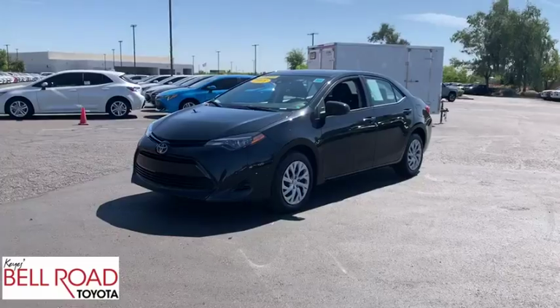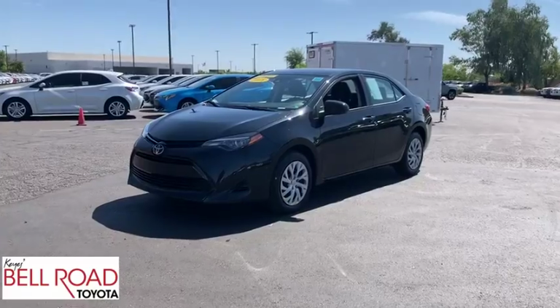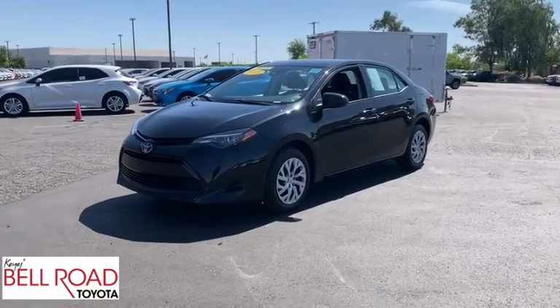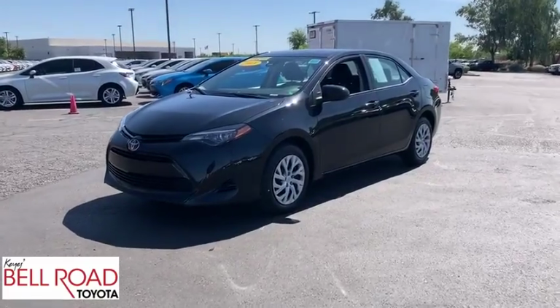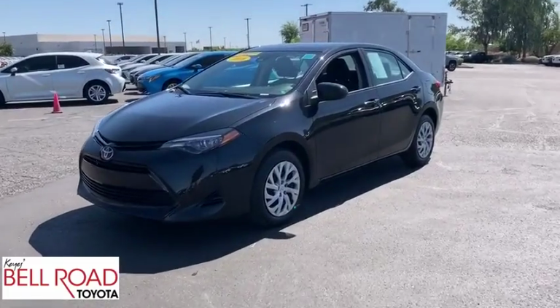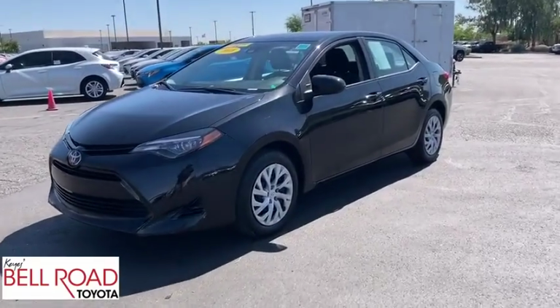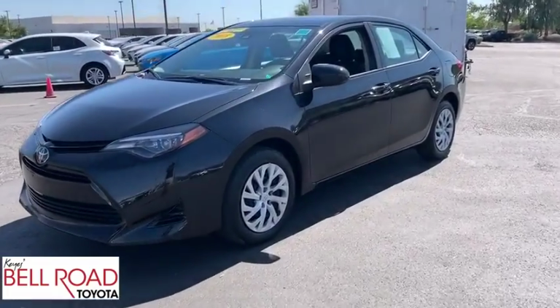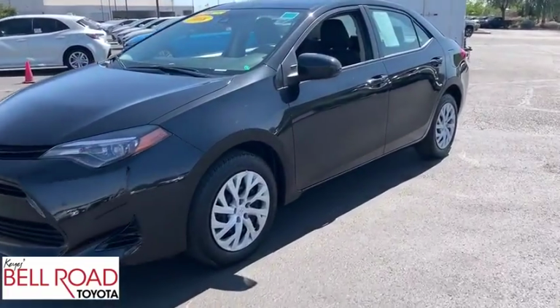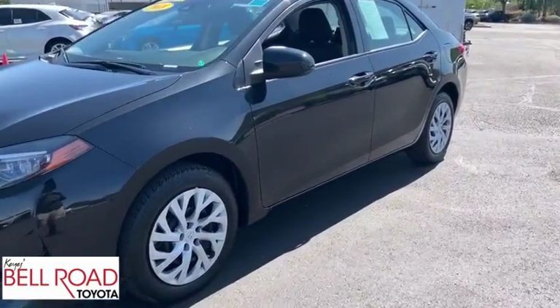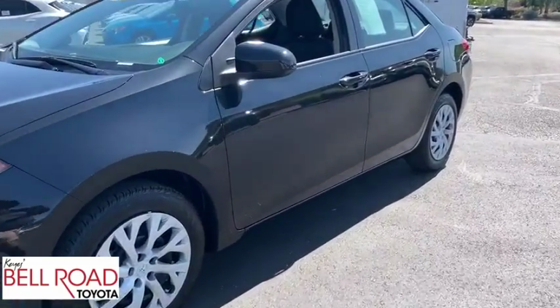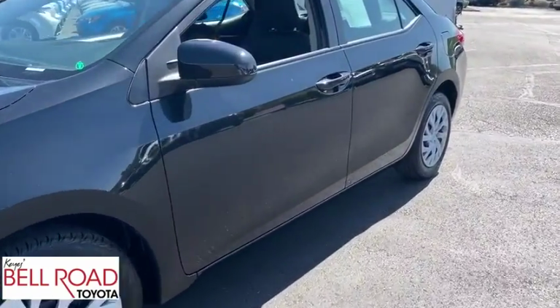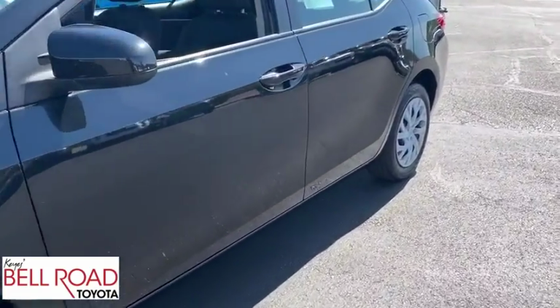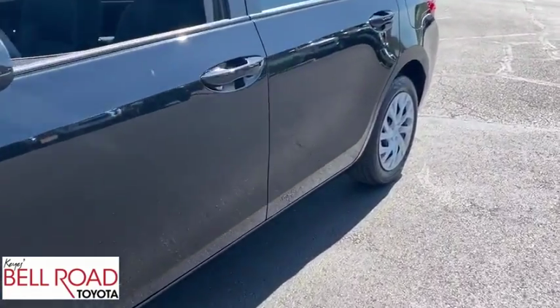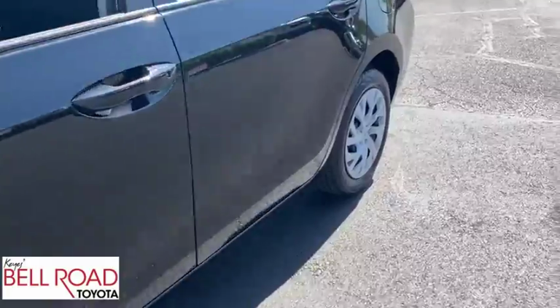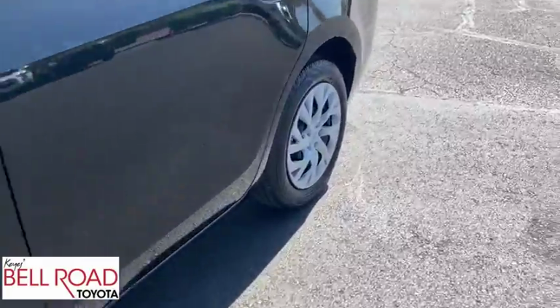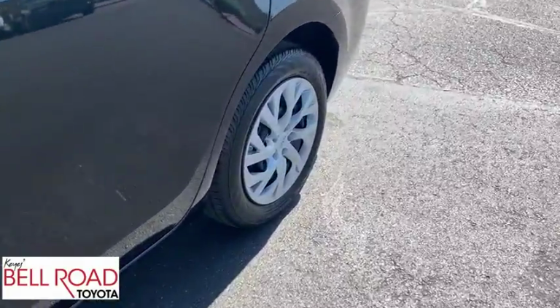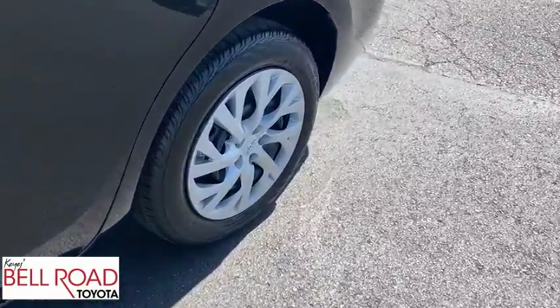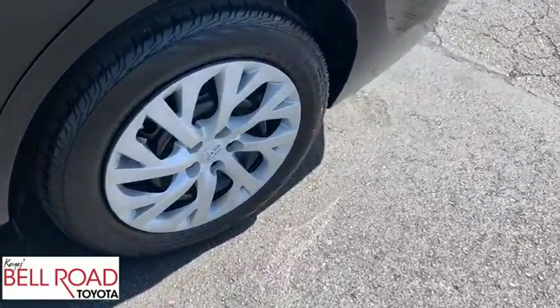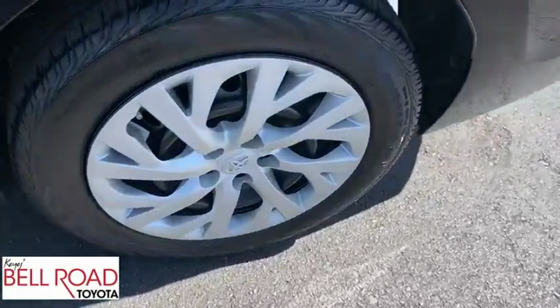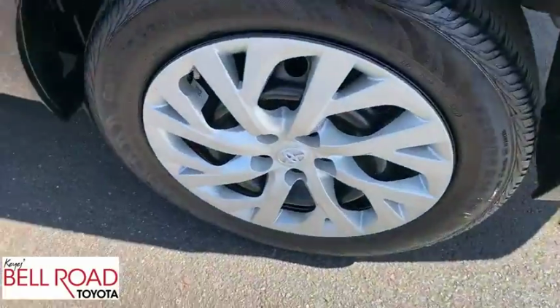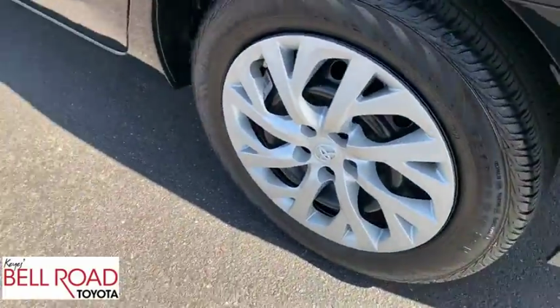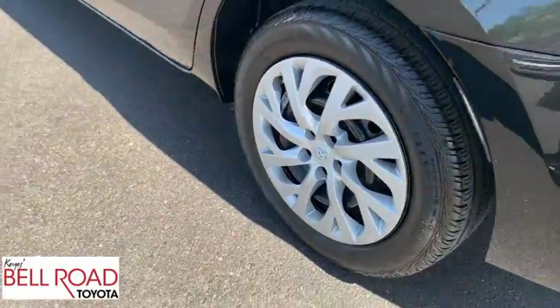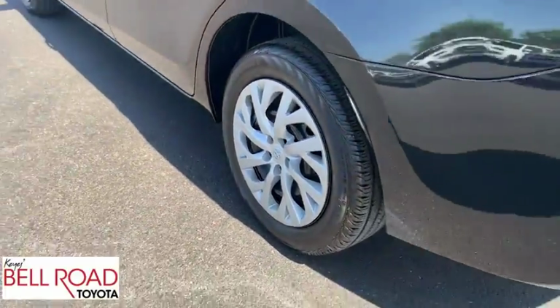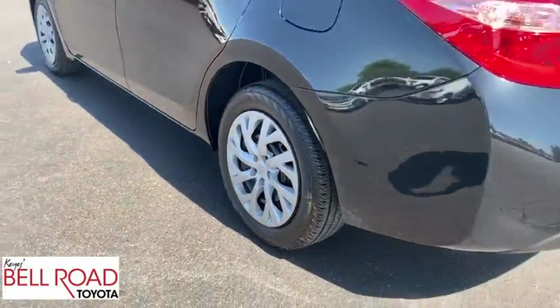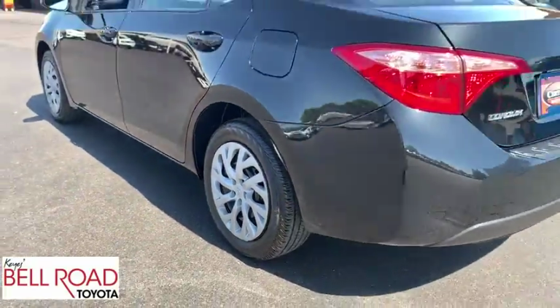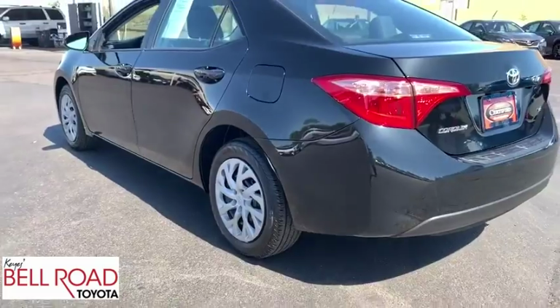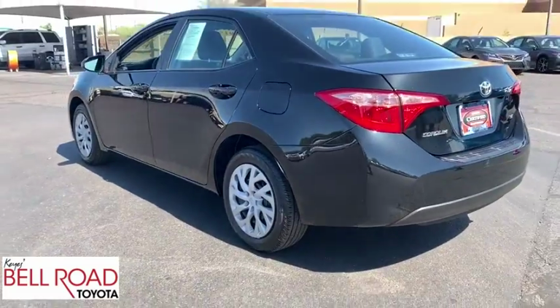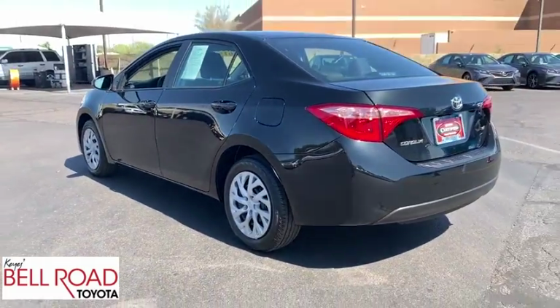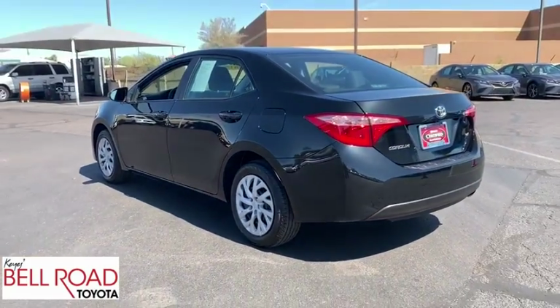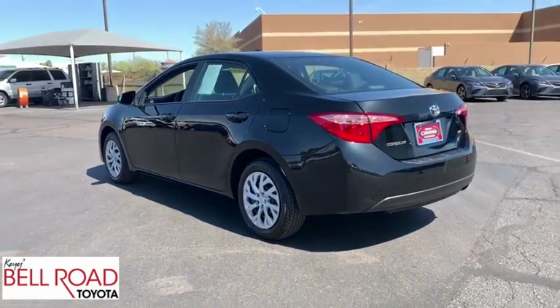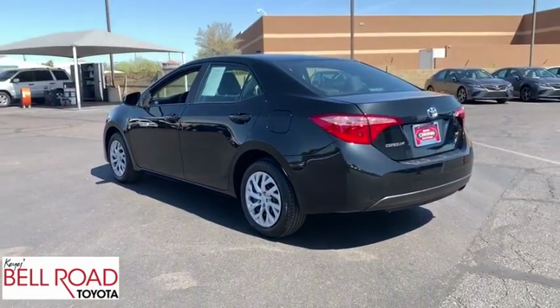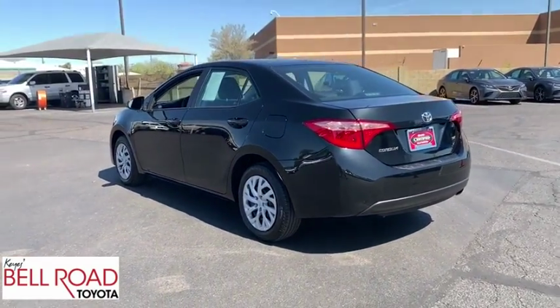The 2018 Toyota Corolla. The Corolla is still a great option for those who want dependability, comfort, and value. This vehicle has less than 20,000 miles. Here are some of this vehicle's great options.